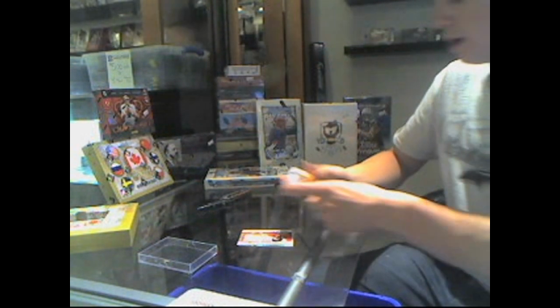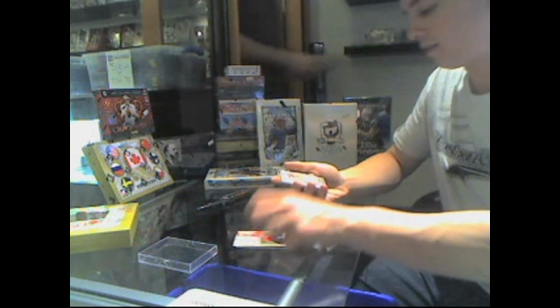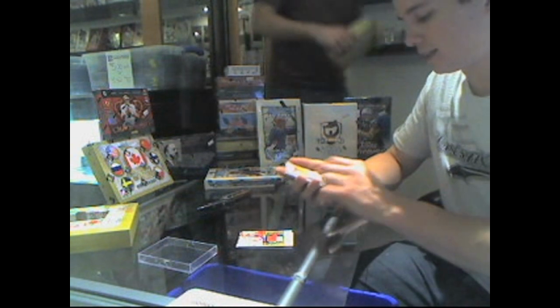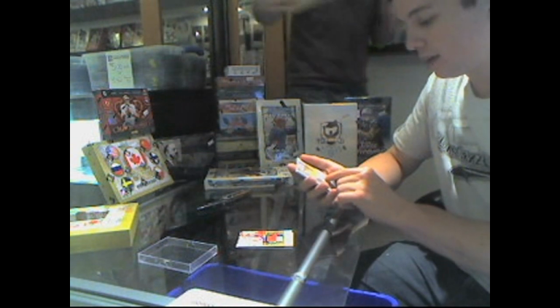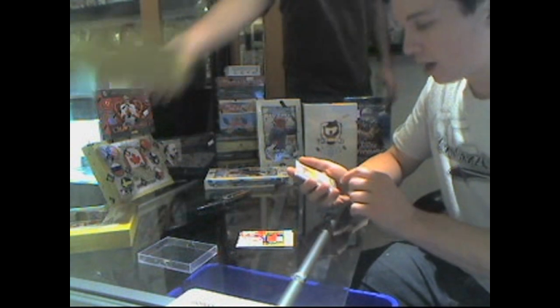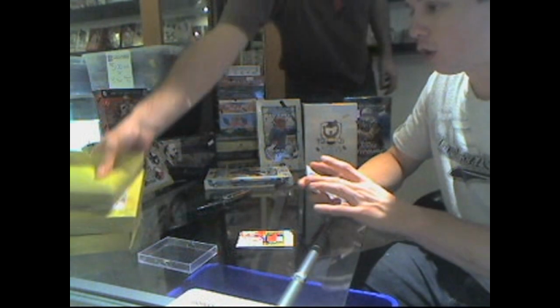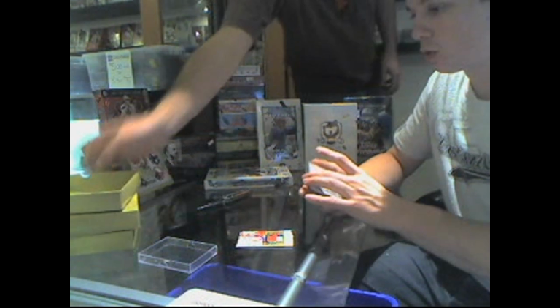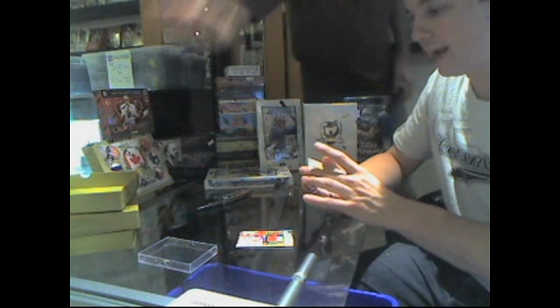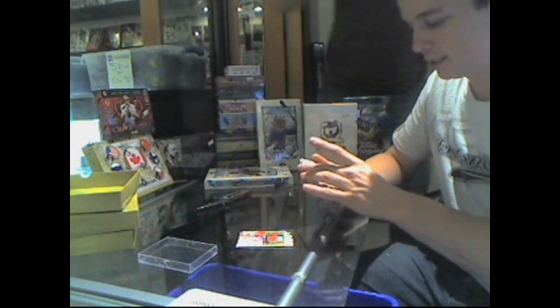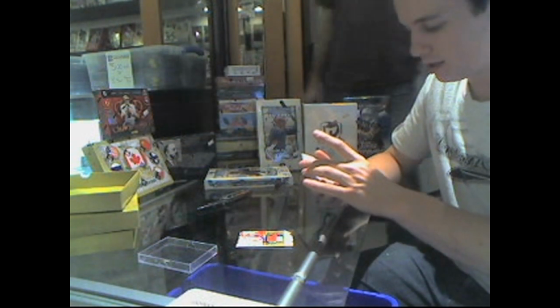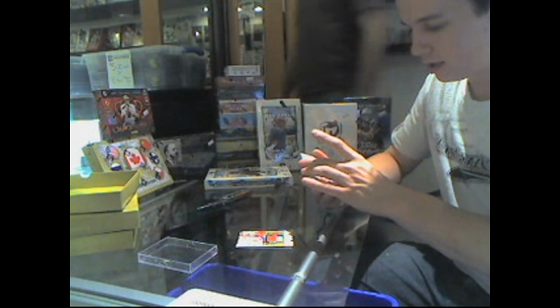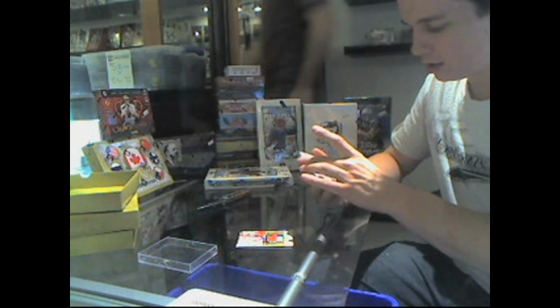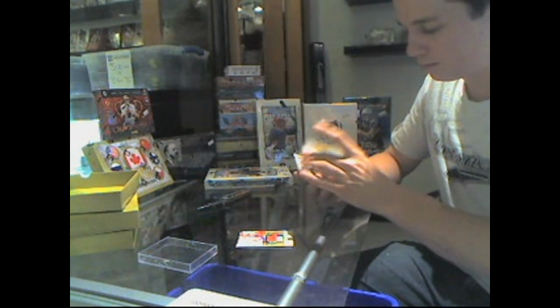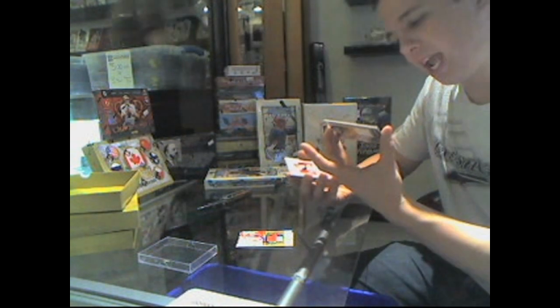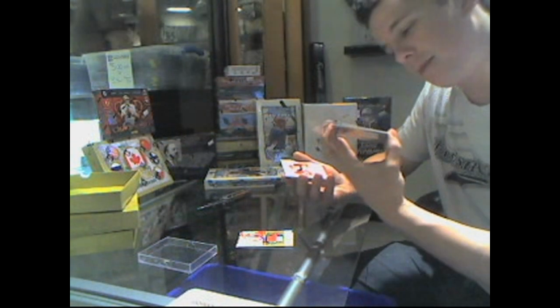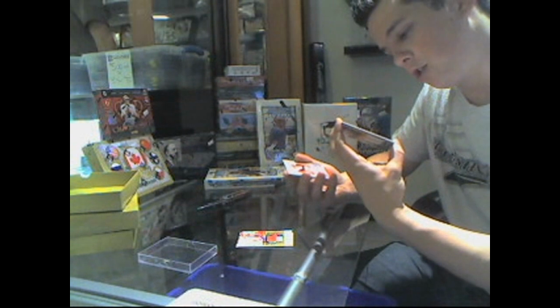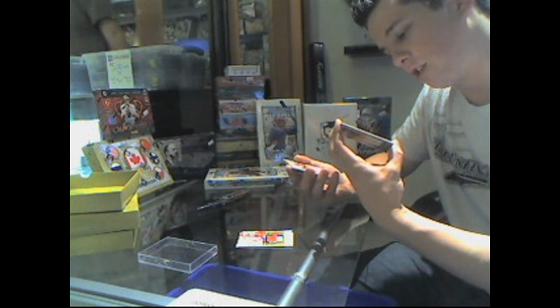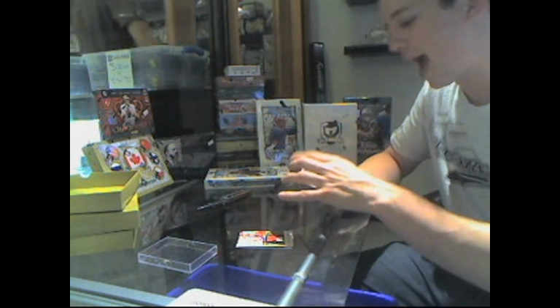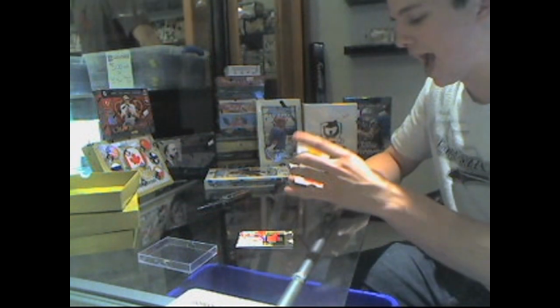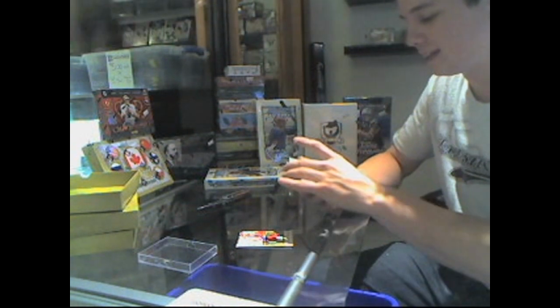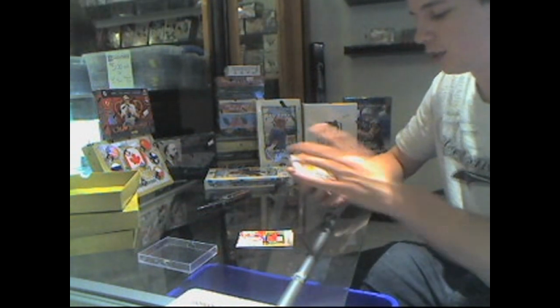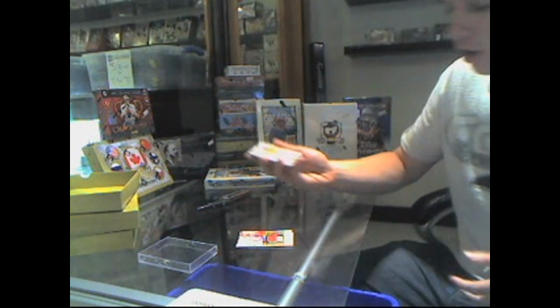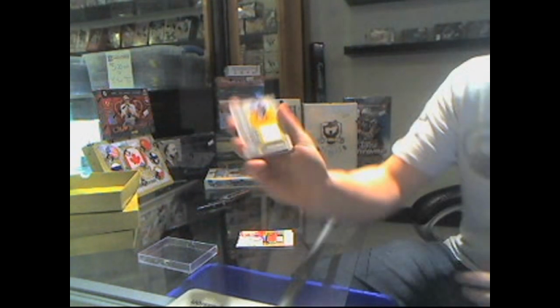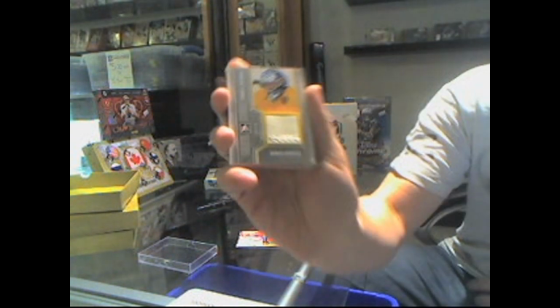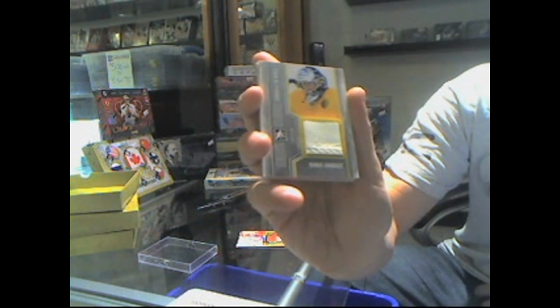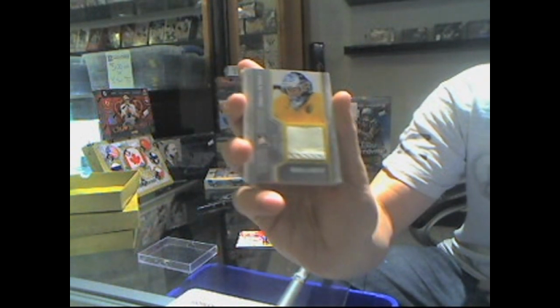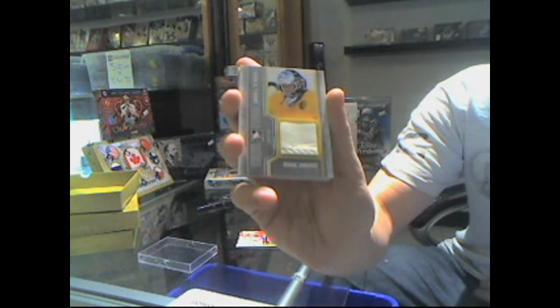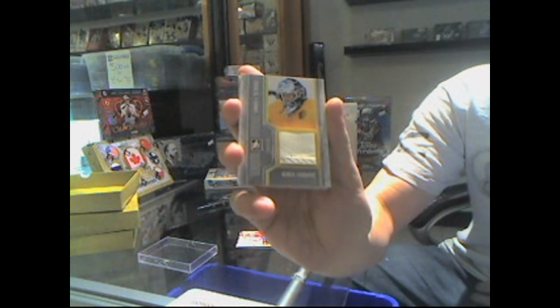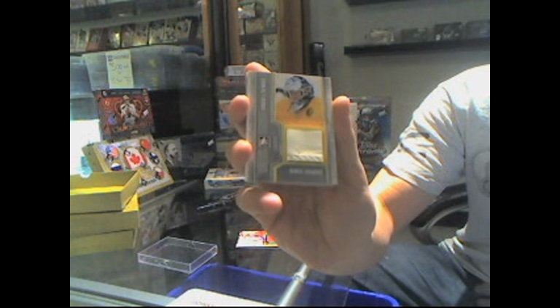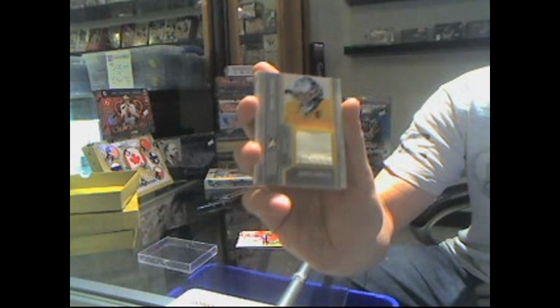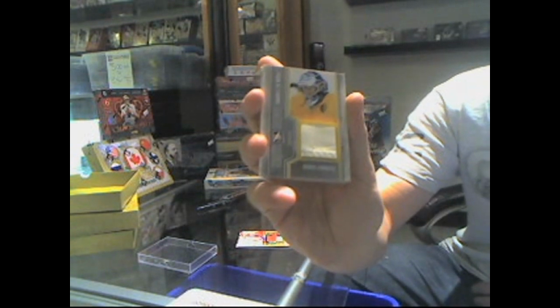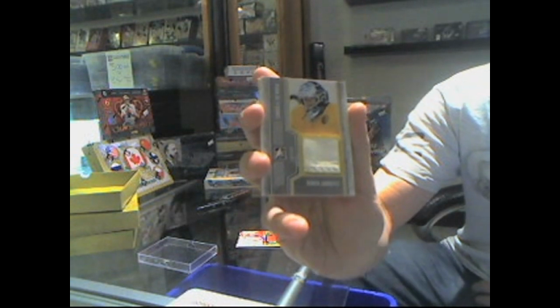We've got a Global Greats game used pad silver — Henrik Lundqvist. It's a goalie pad.